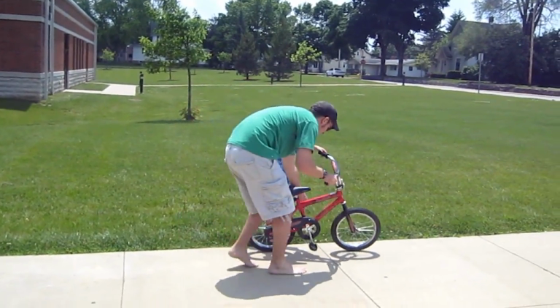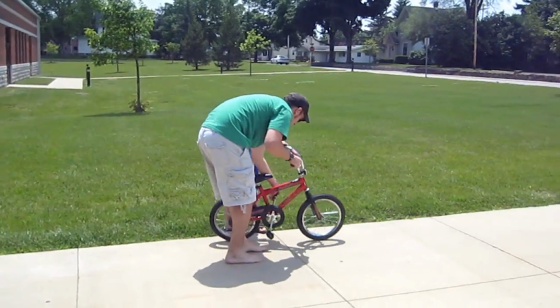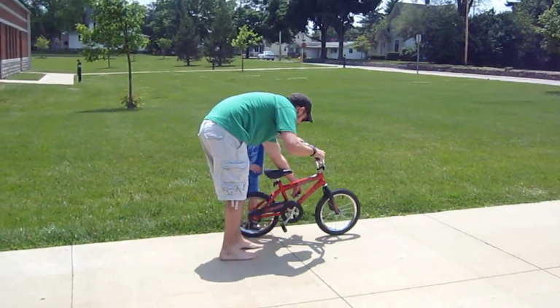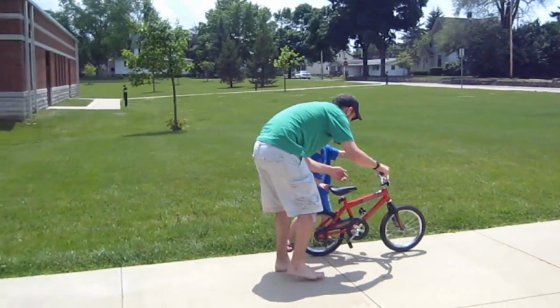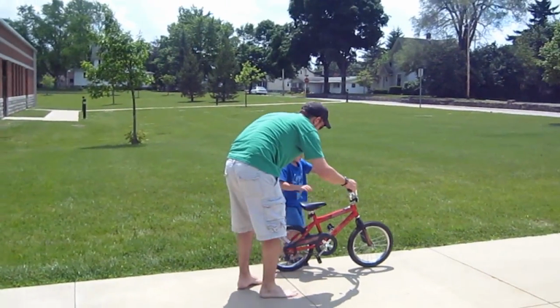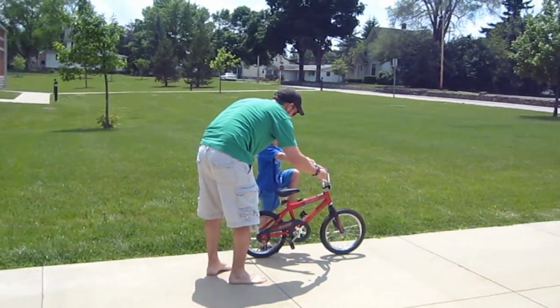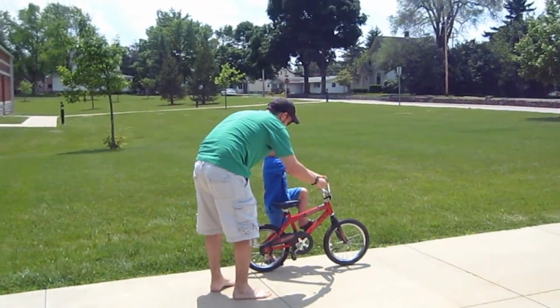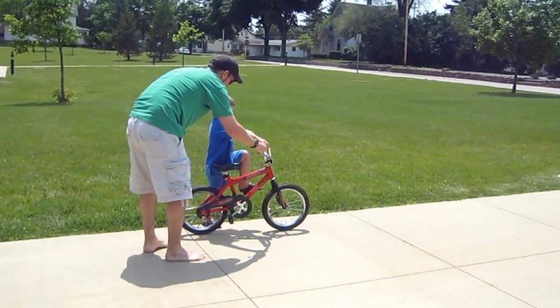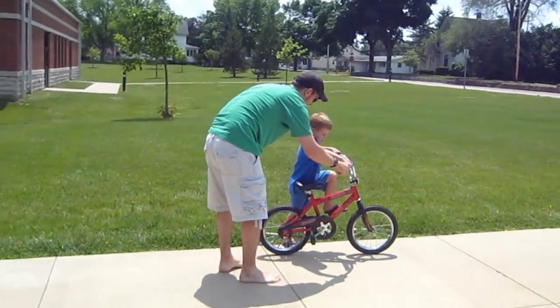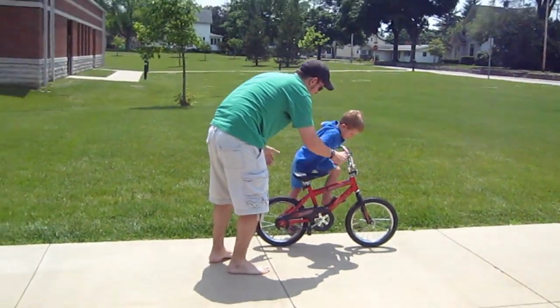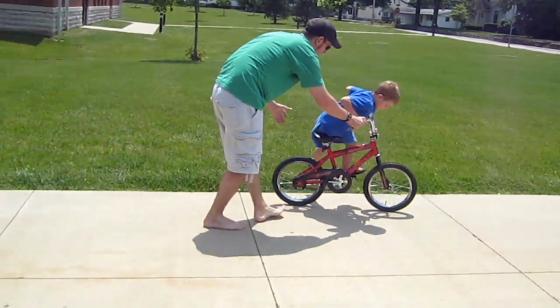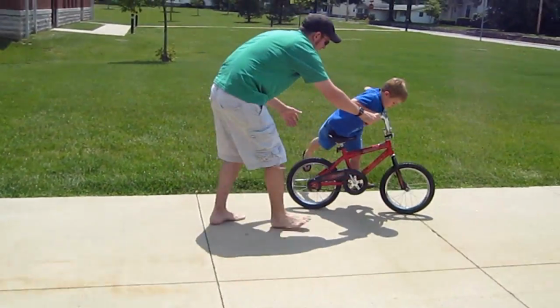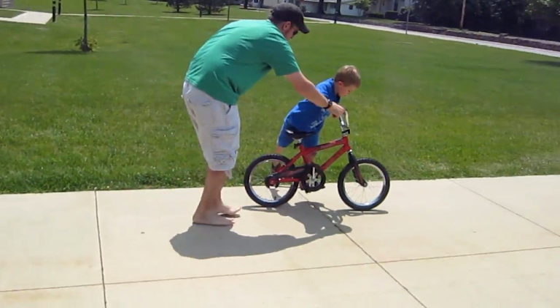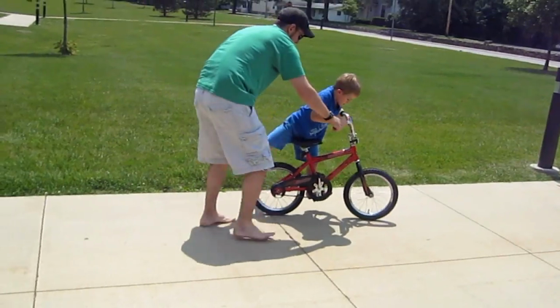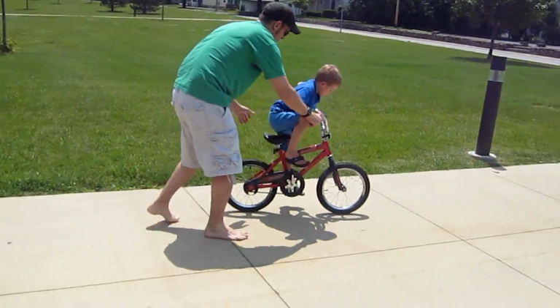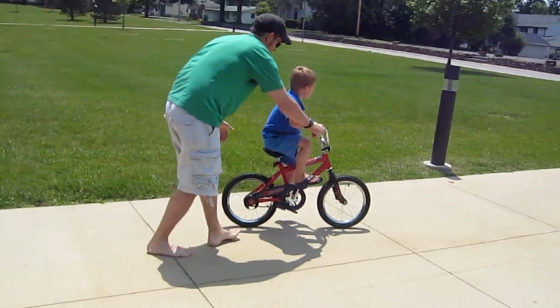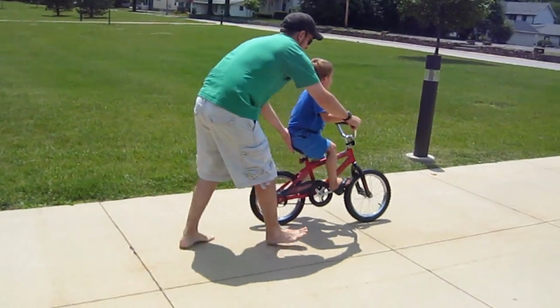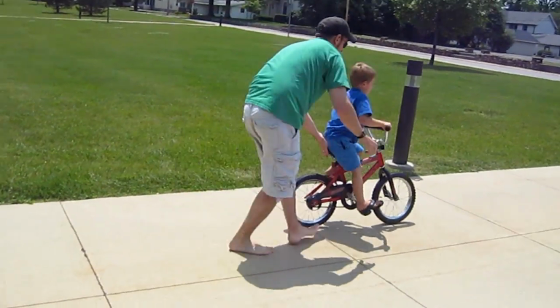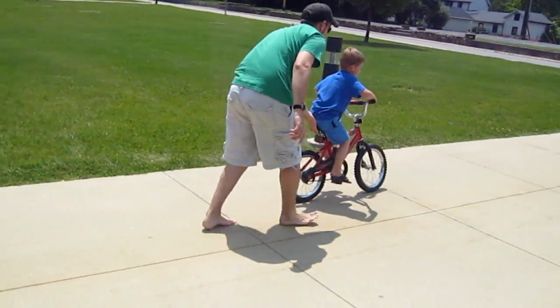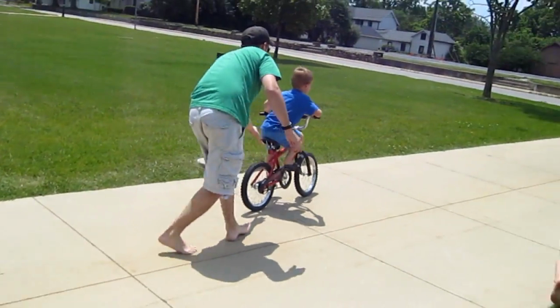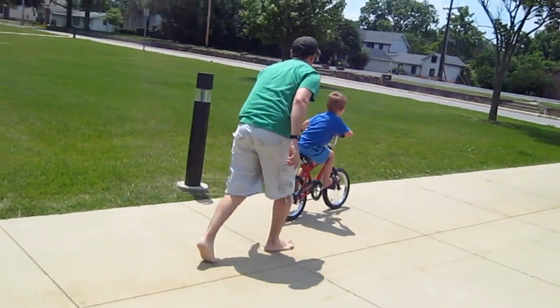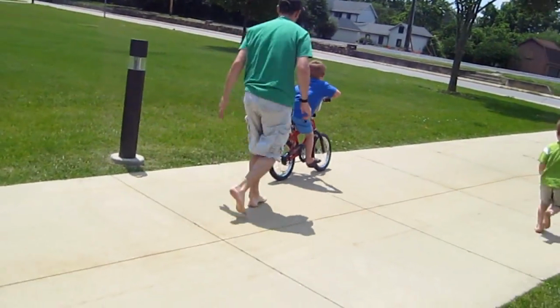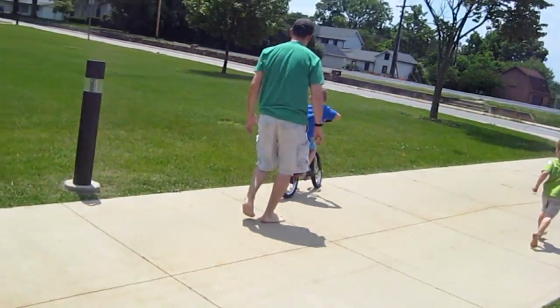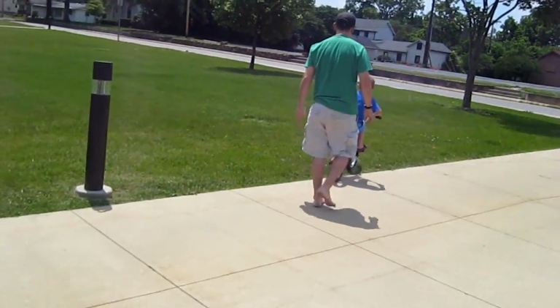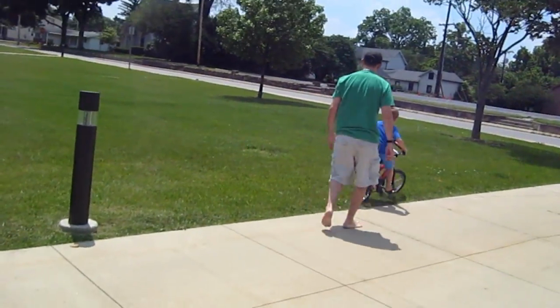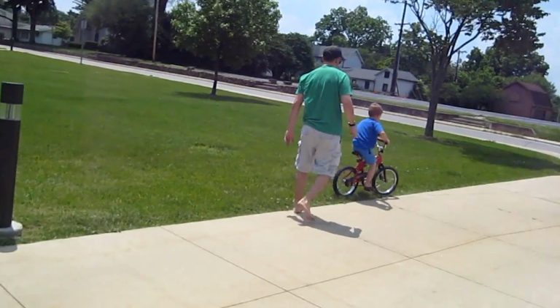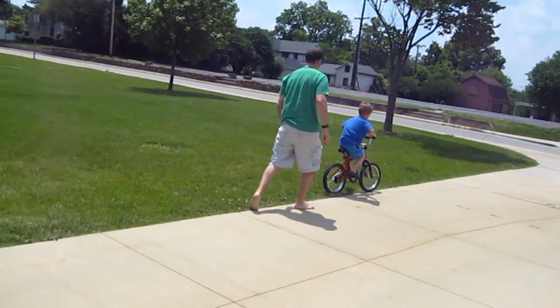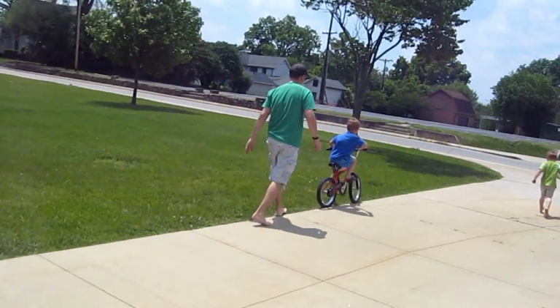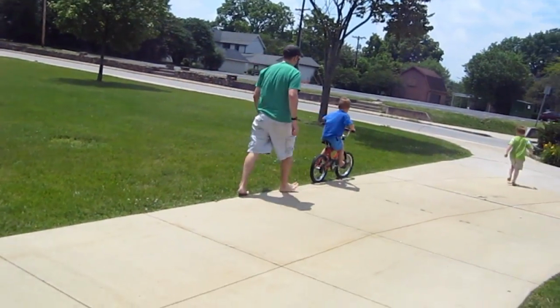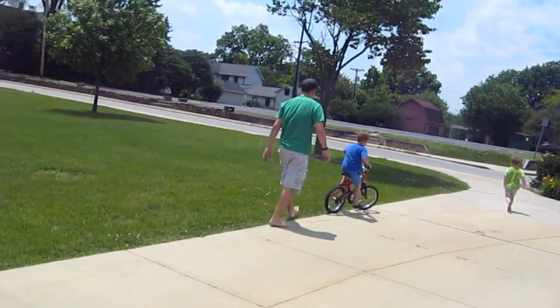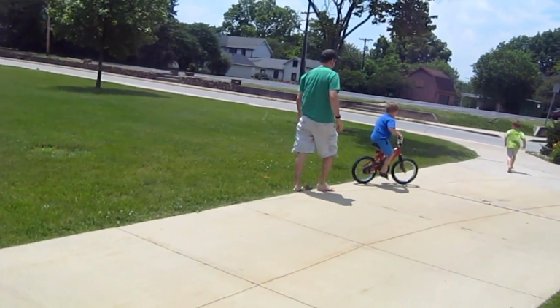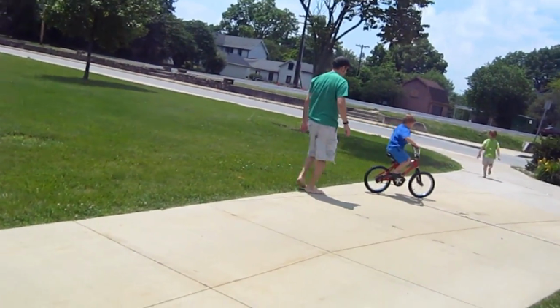Here, look at him. Take off like that. Put your foot on. Put your foot on. Watch out of the way daddy! Straighten up, keep pedaling.